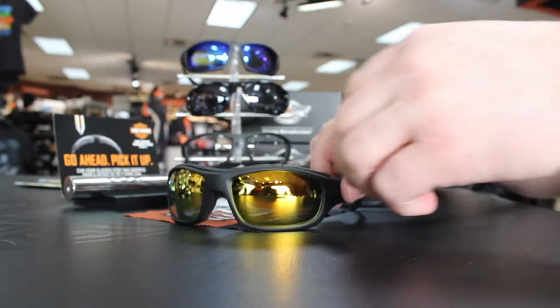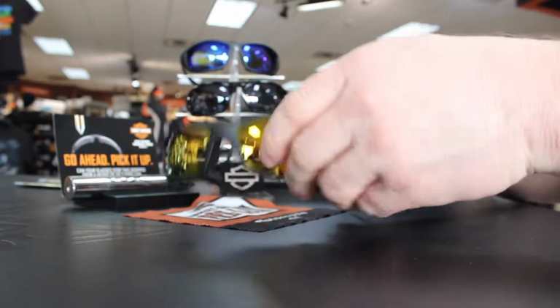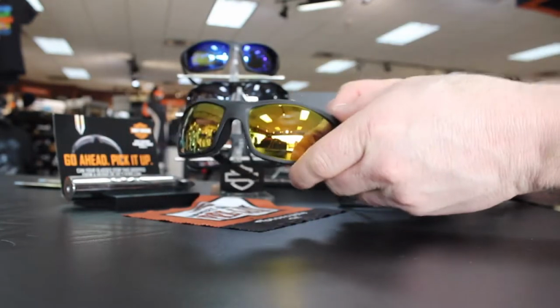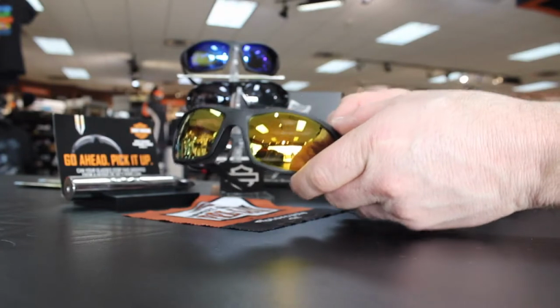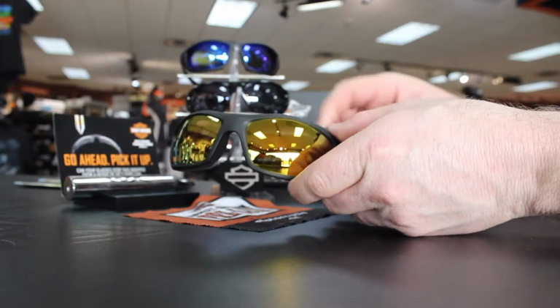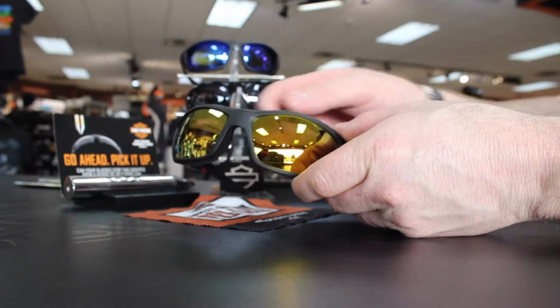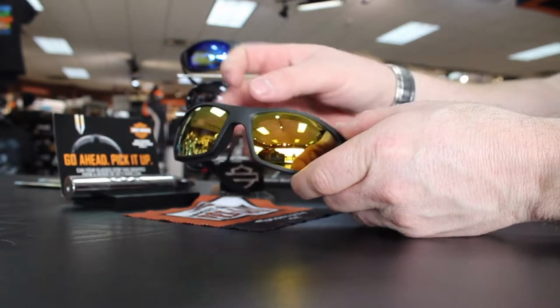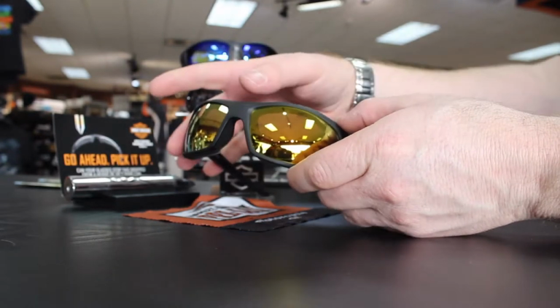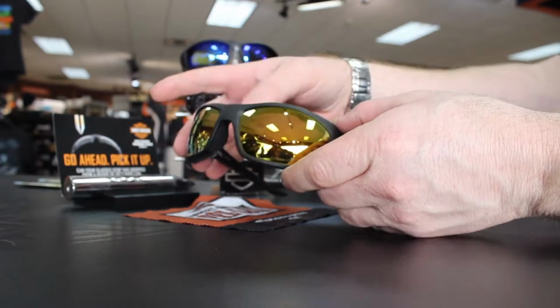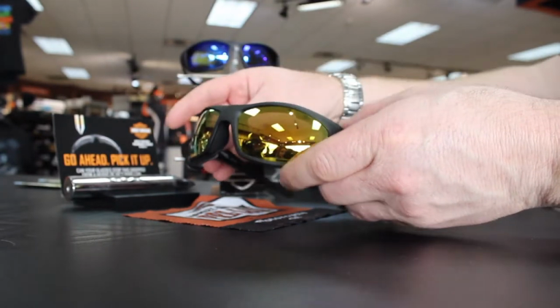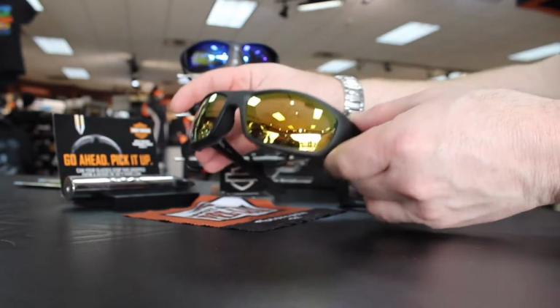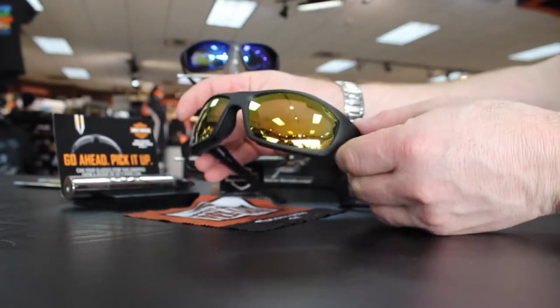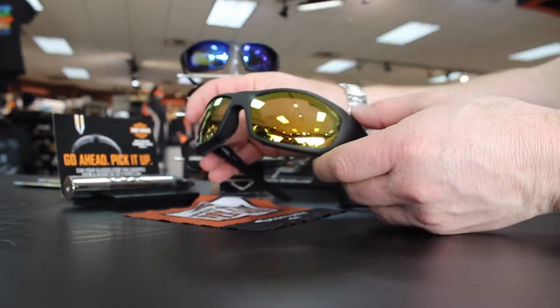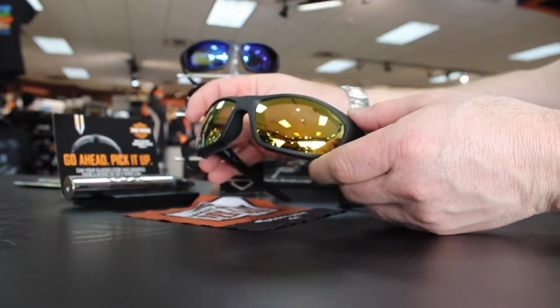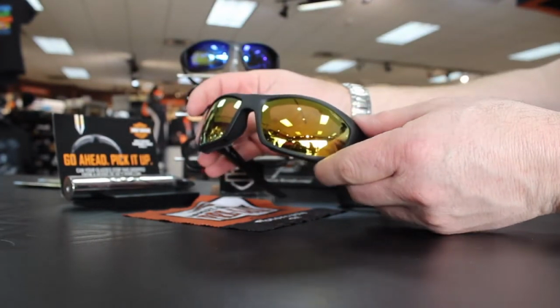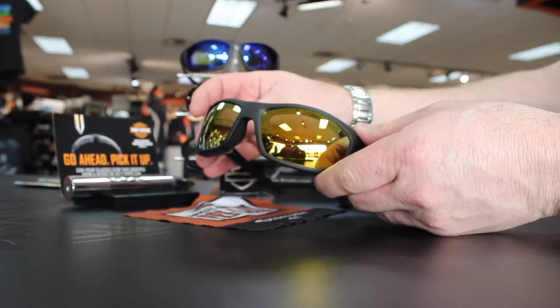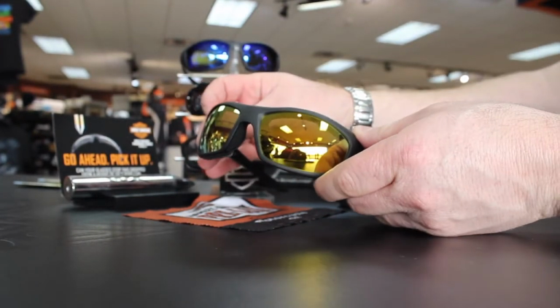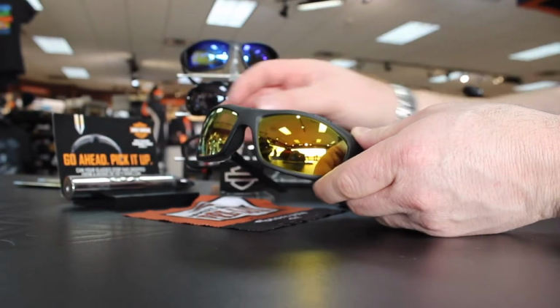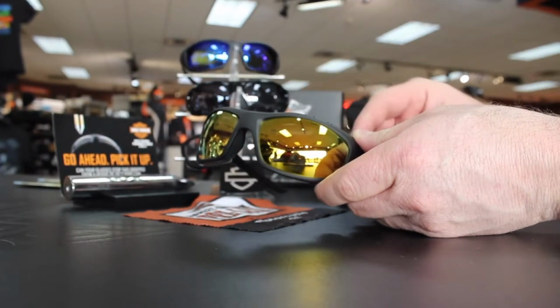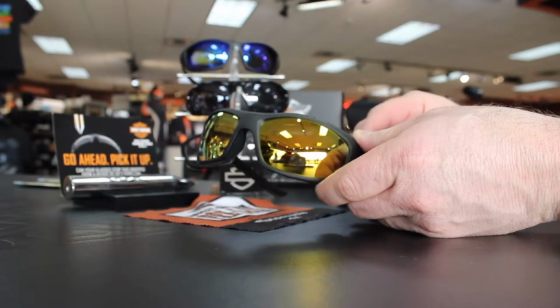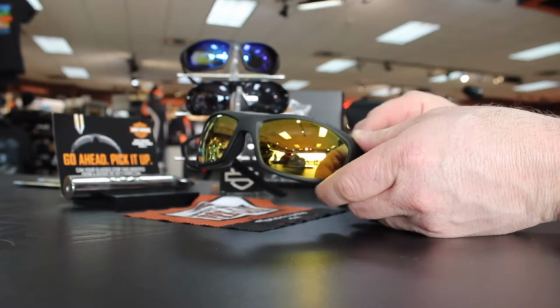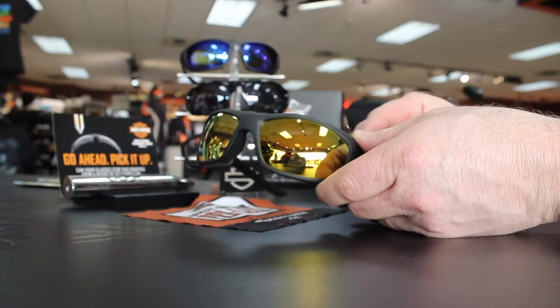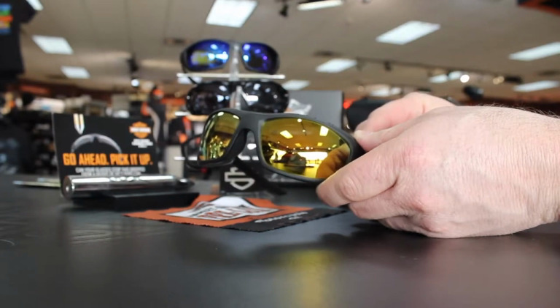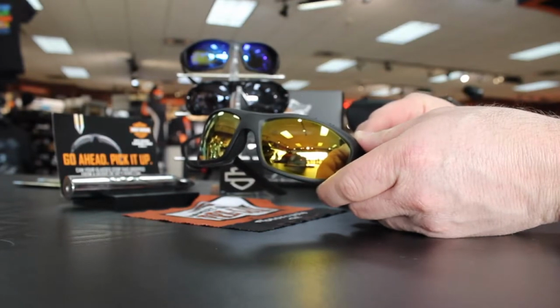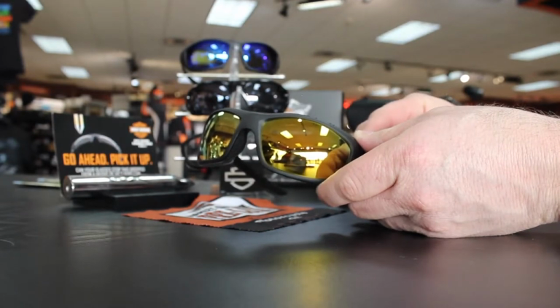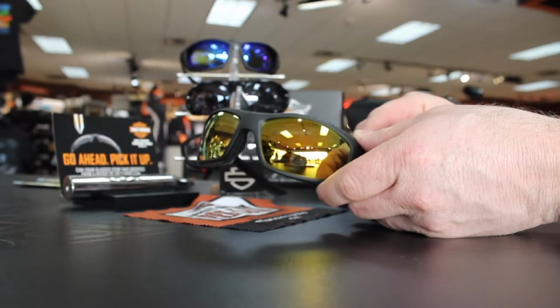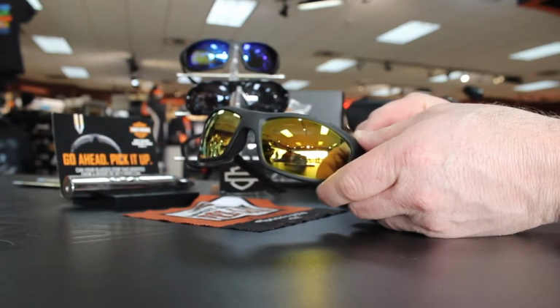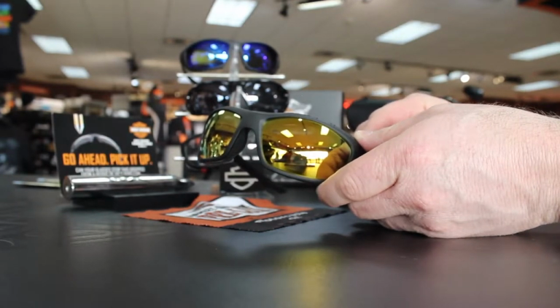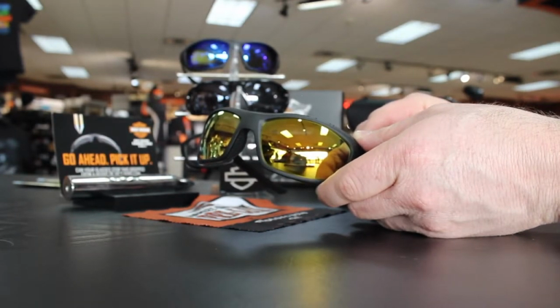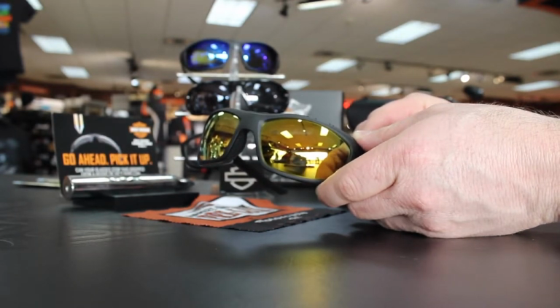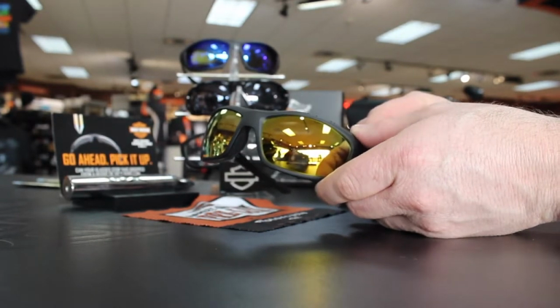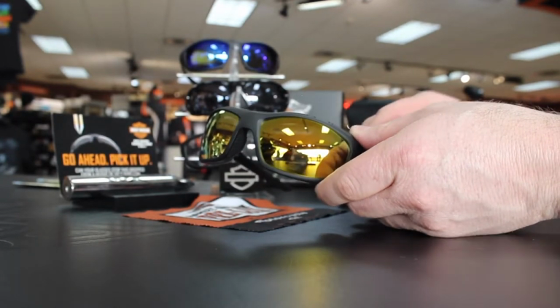Hello everyone, Dominic here with Denny's Harley-Davidson. Last month at the Dealer Show in Phoenix, Arizona, Harley-Davidson introduced a new style of performance gaskets from Wiley X.